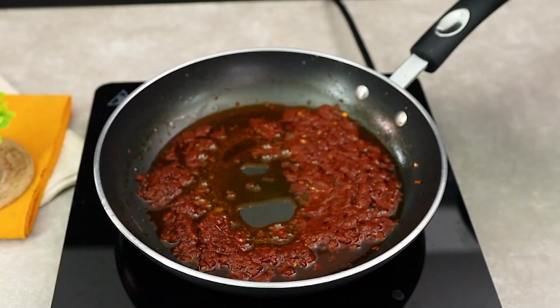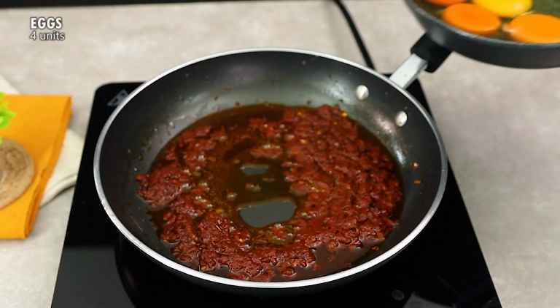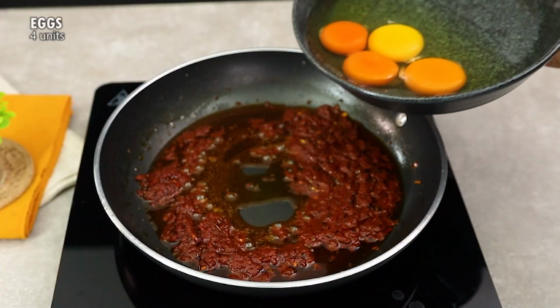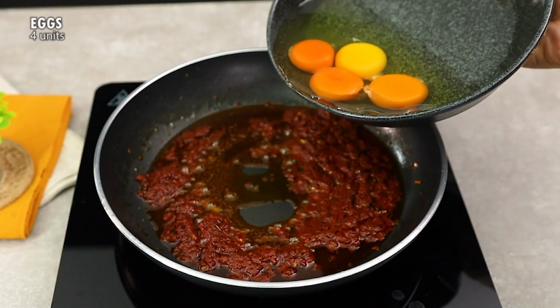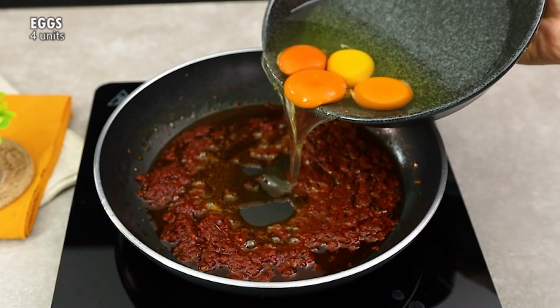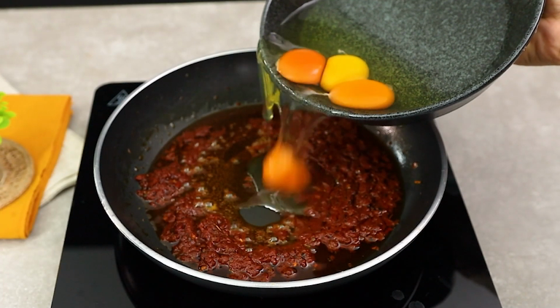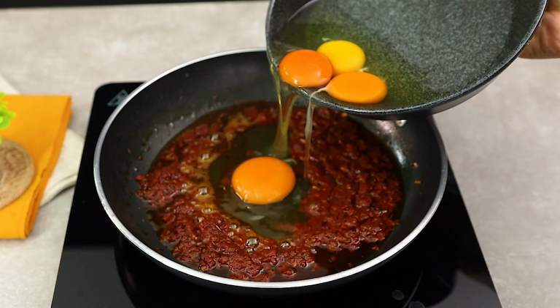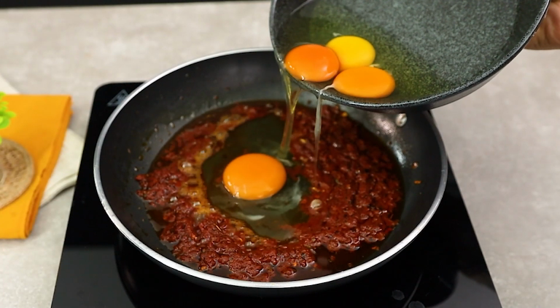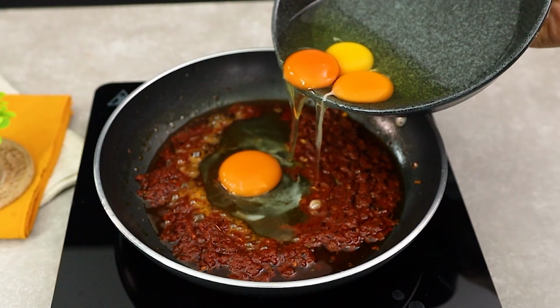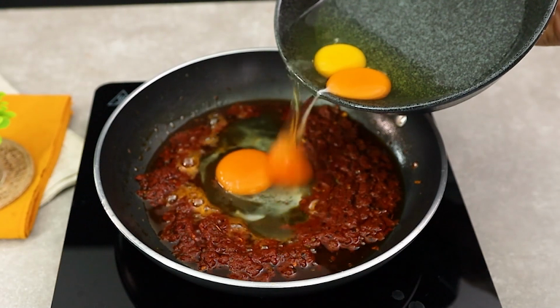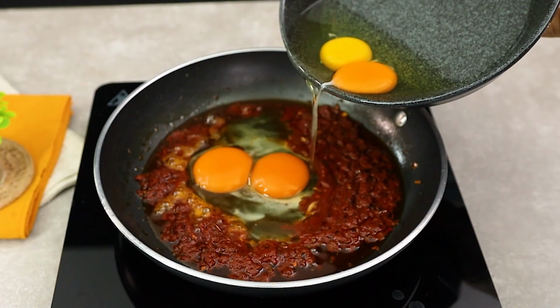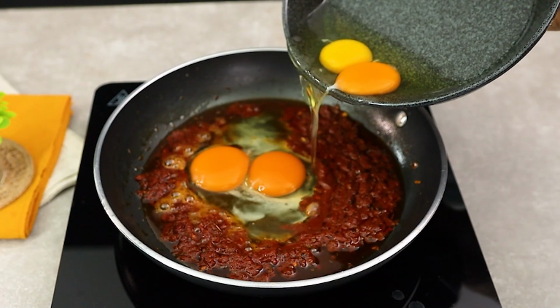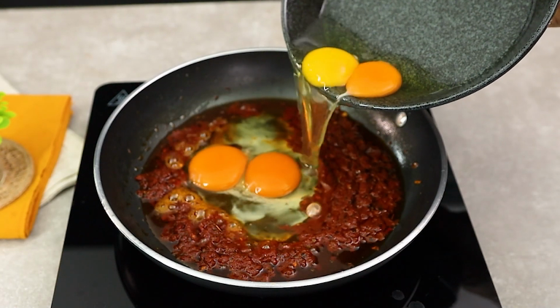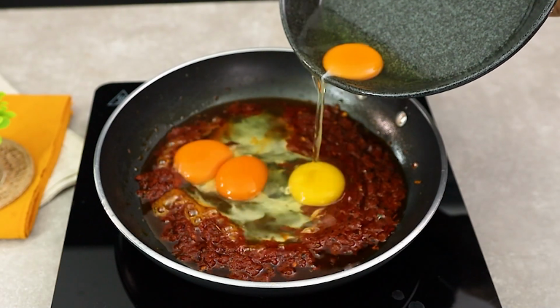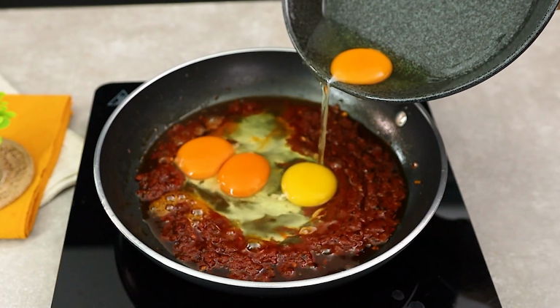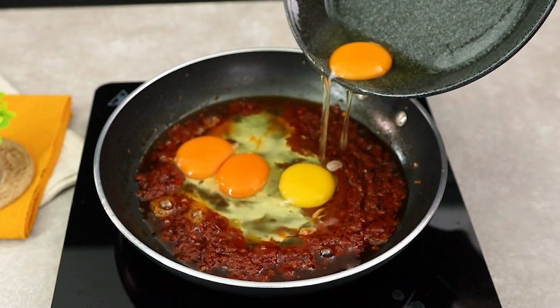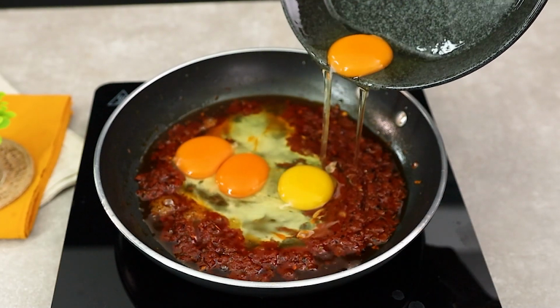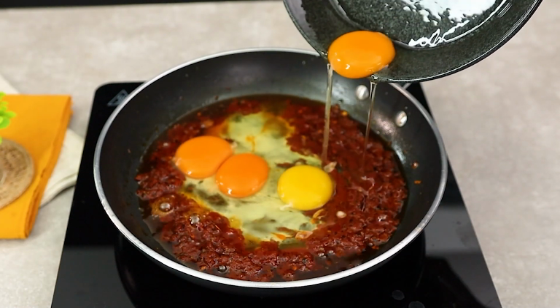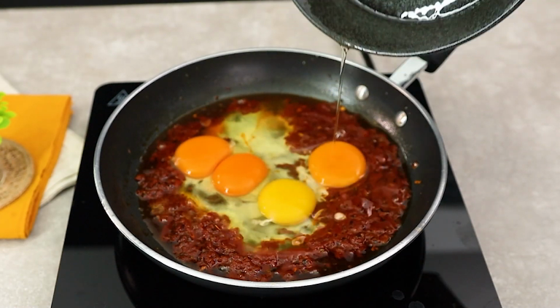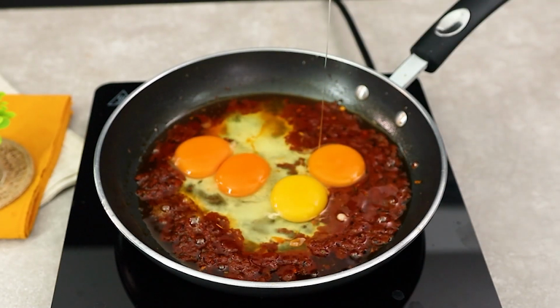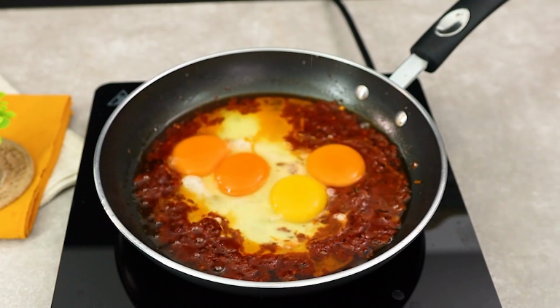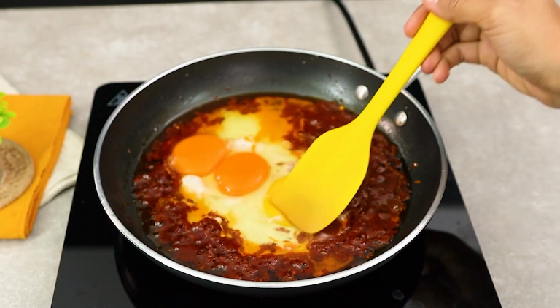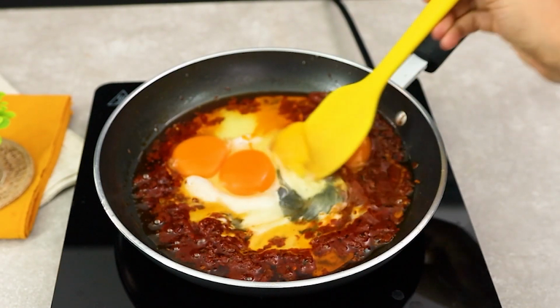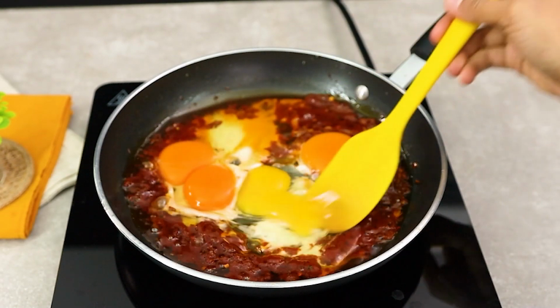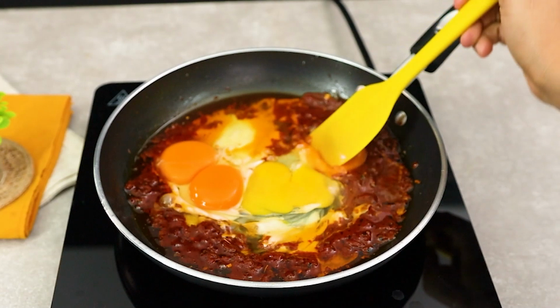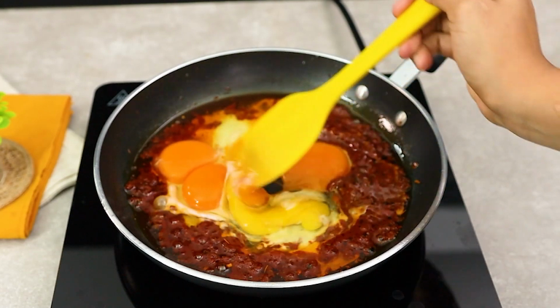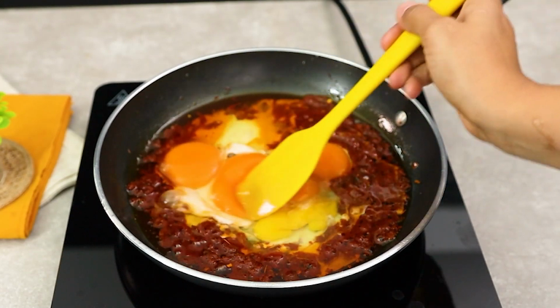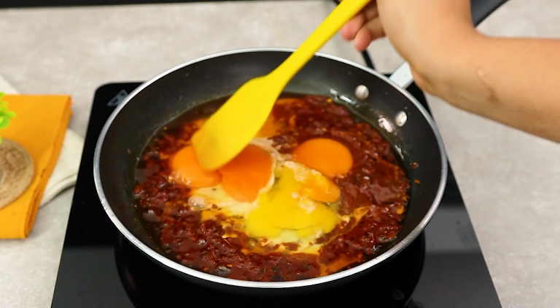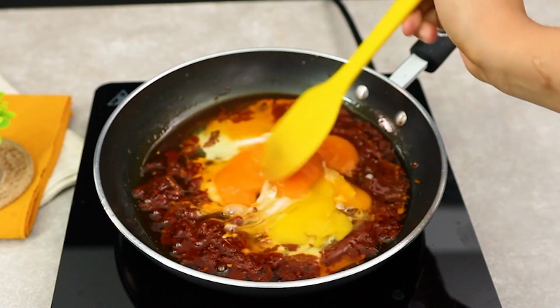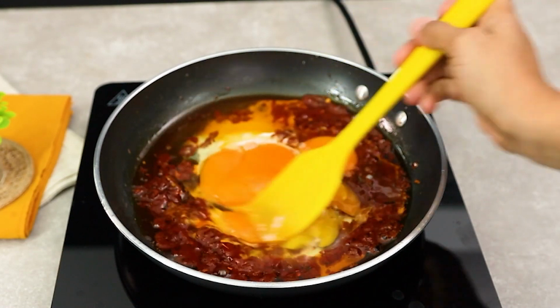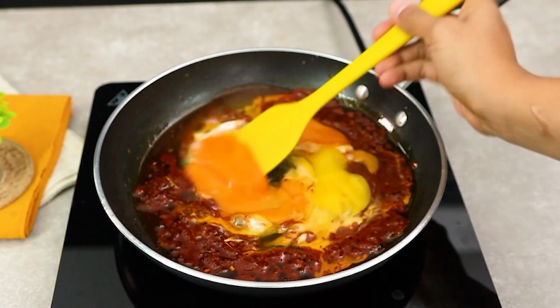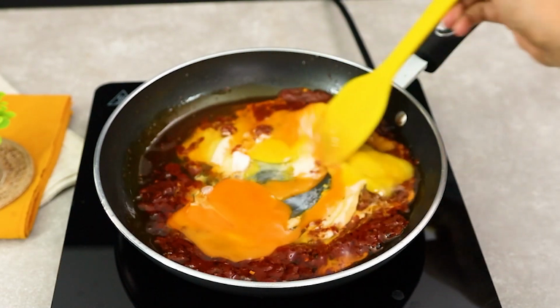With the sauce ready, let's make it even more delicious. Add 4 eggs directly to the pan and incorporate the spices well. They will add an incredible creaminess to the dish.